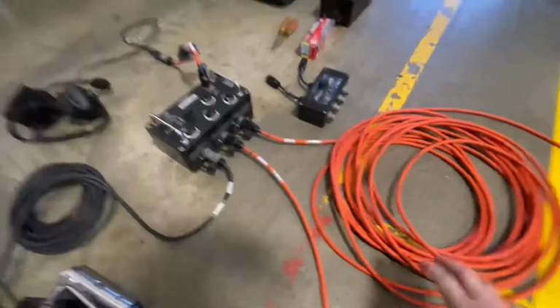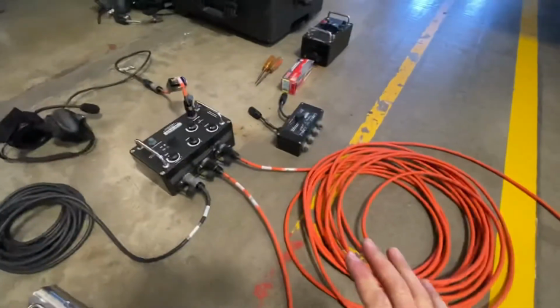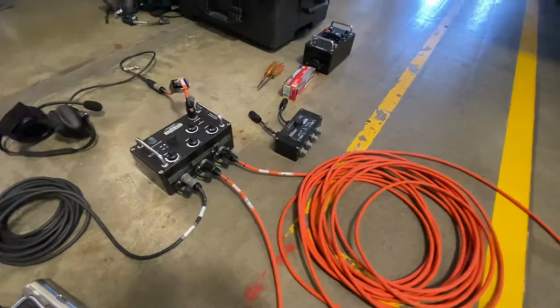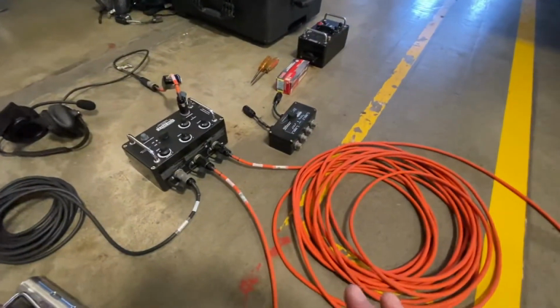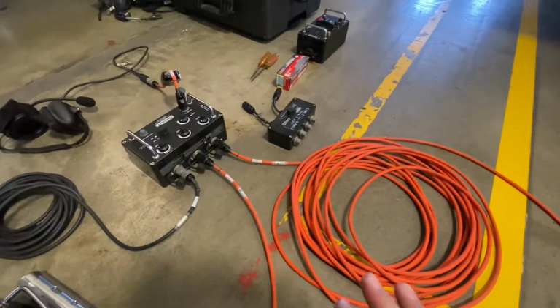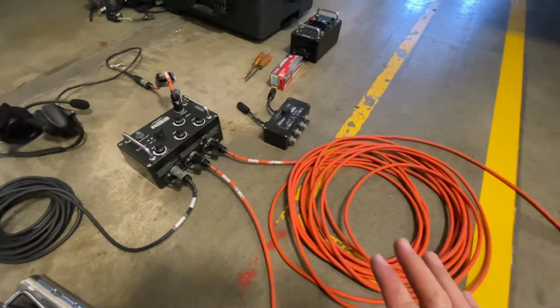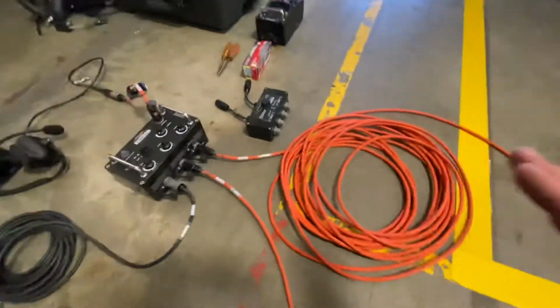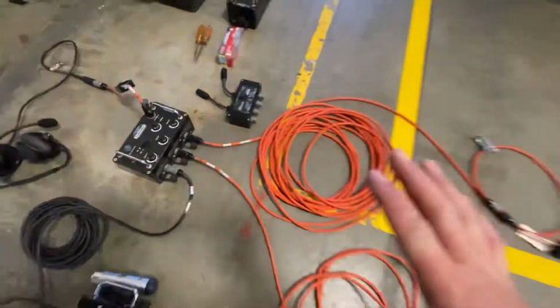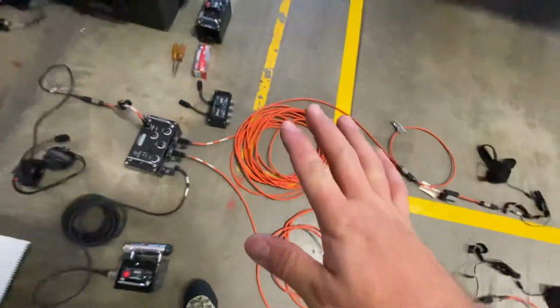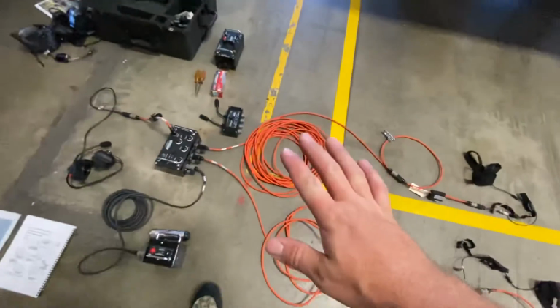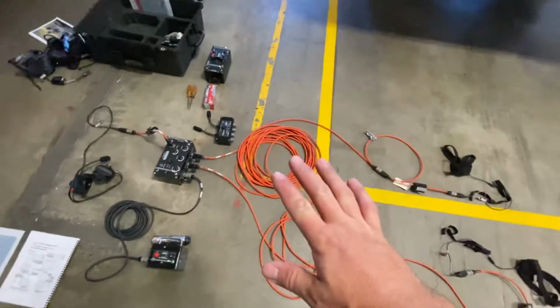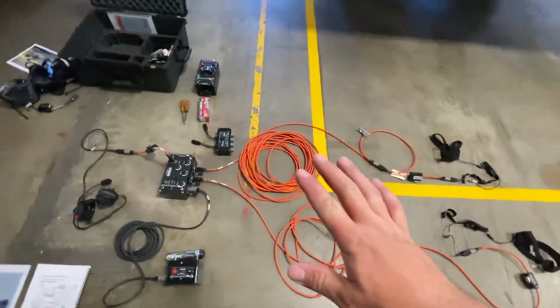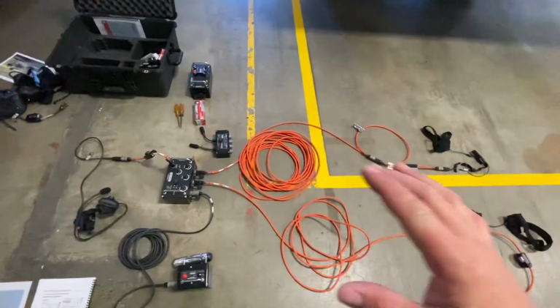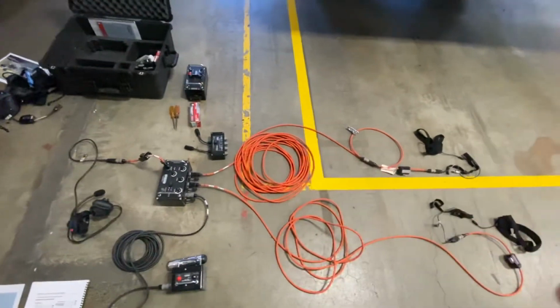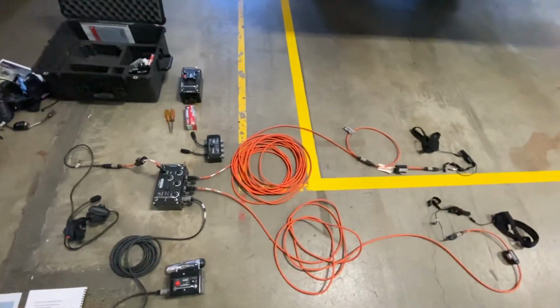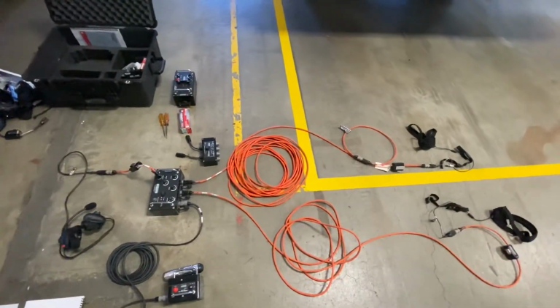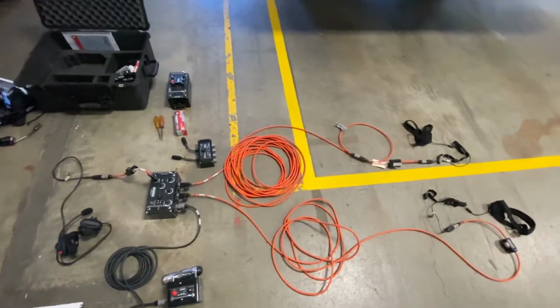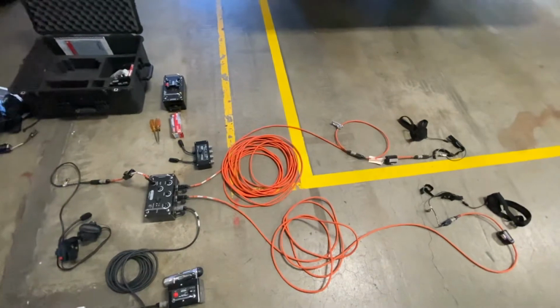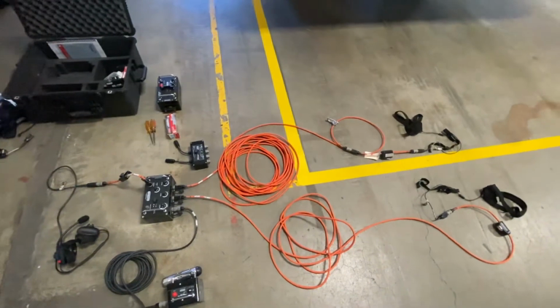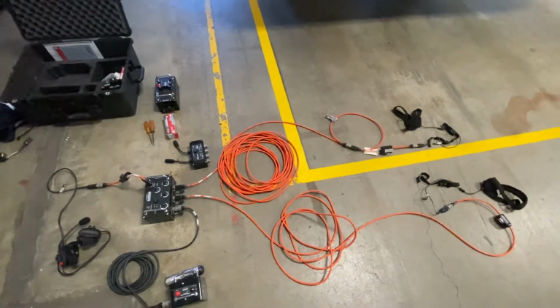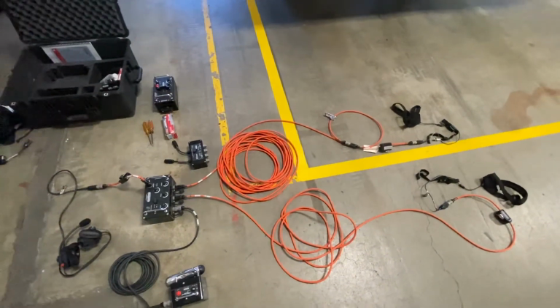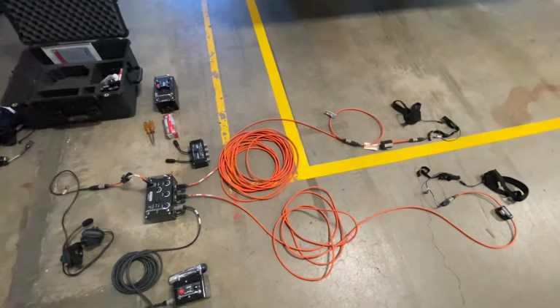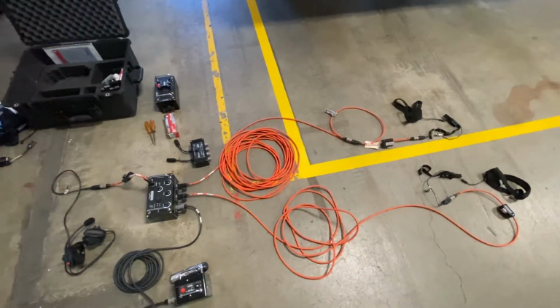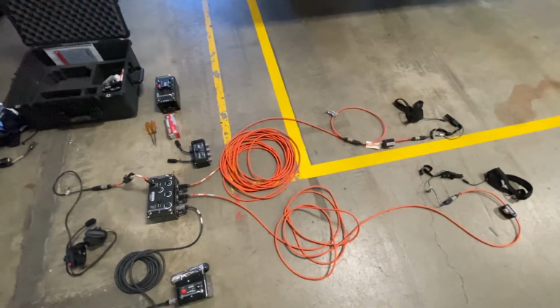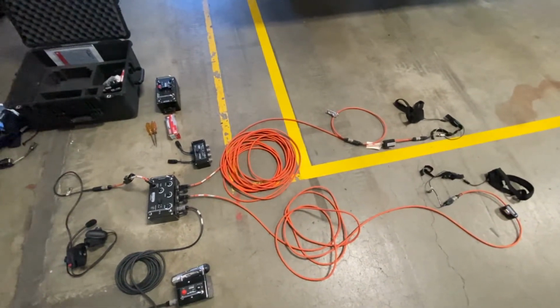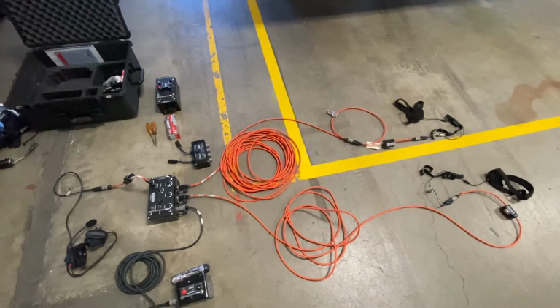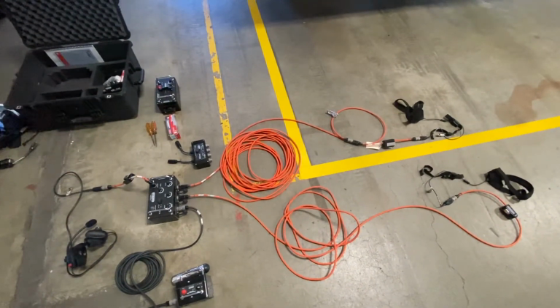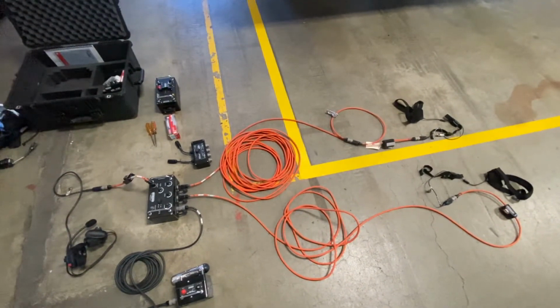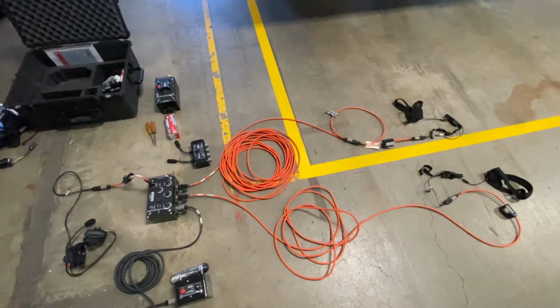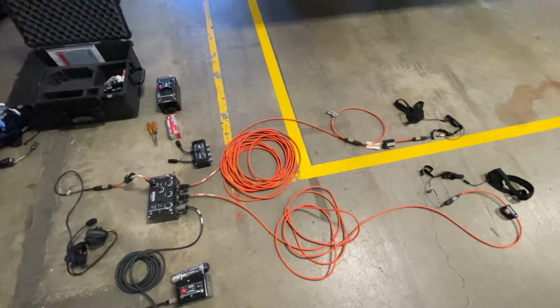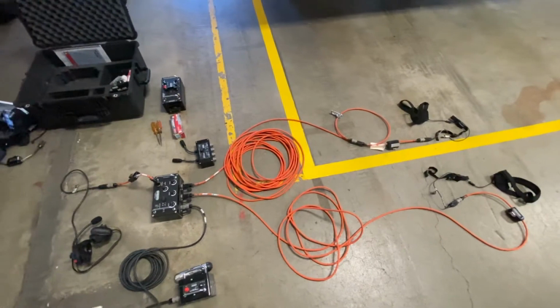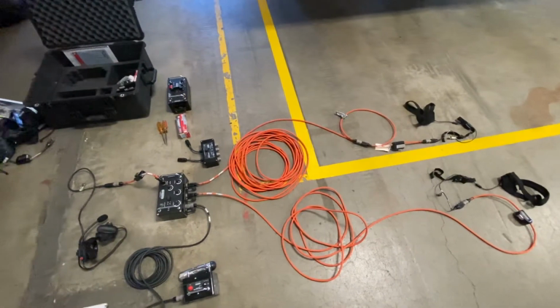We're going to take the comms hoses and put them in with the airline hoses for the SAR cart, so that everything's inside one hose inside a protective jacket.